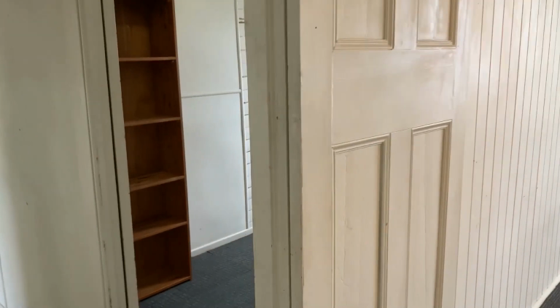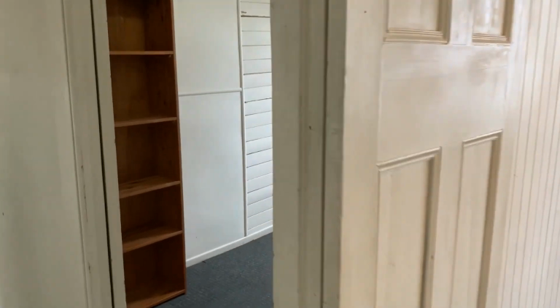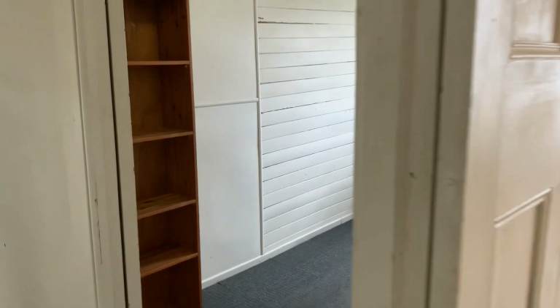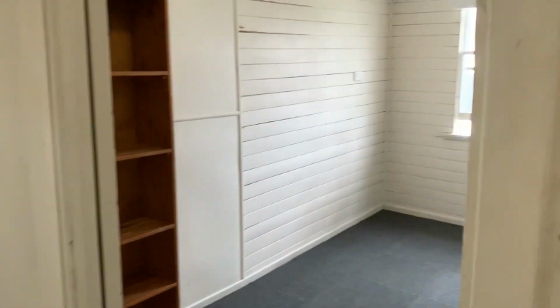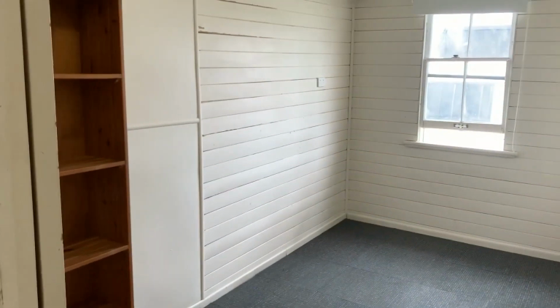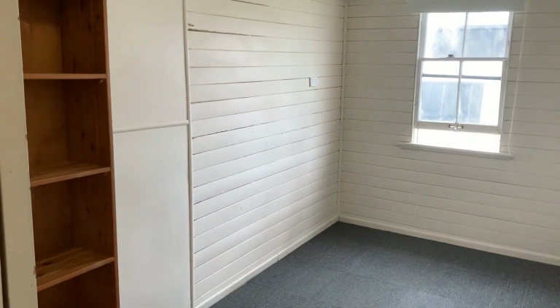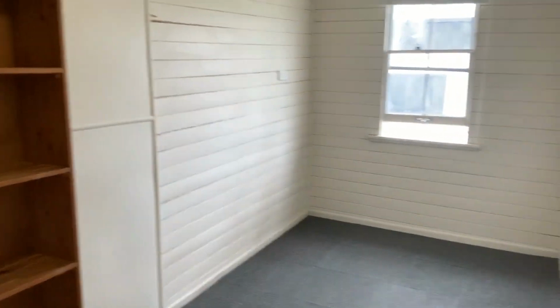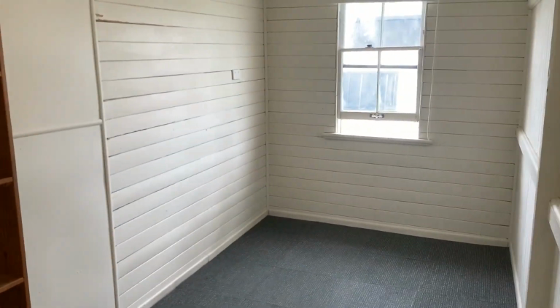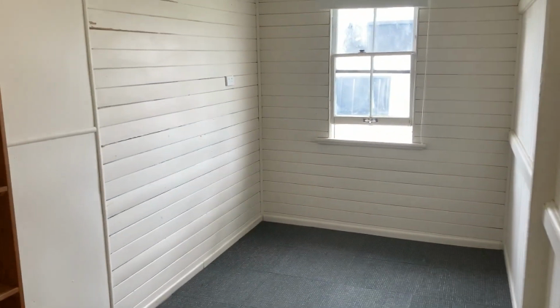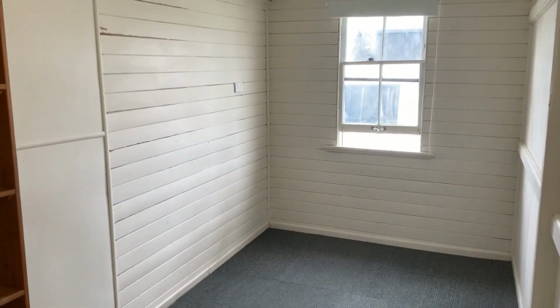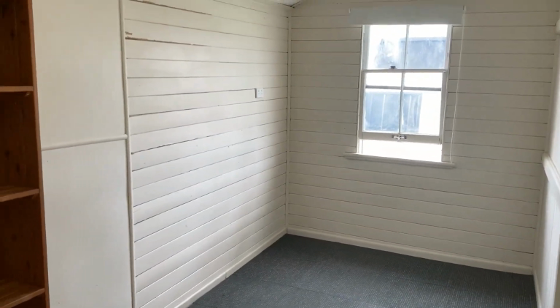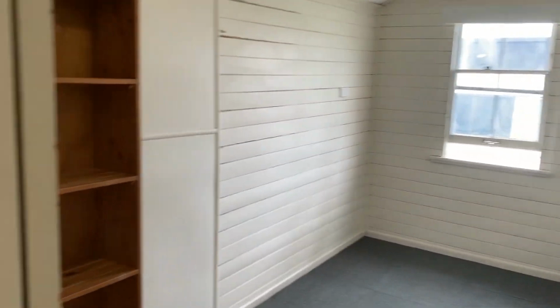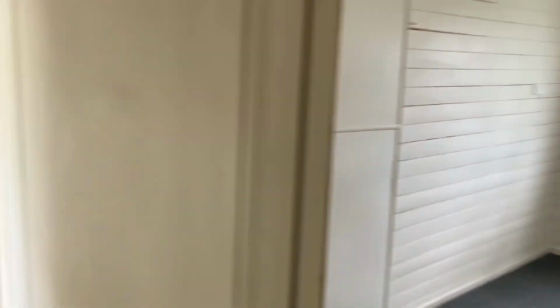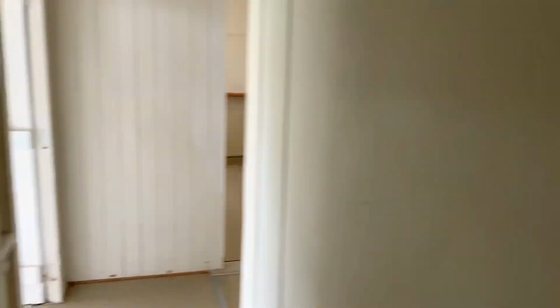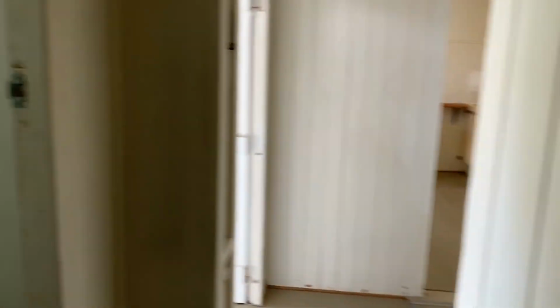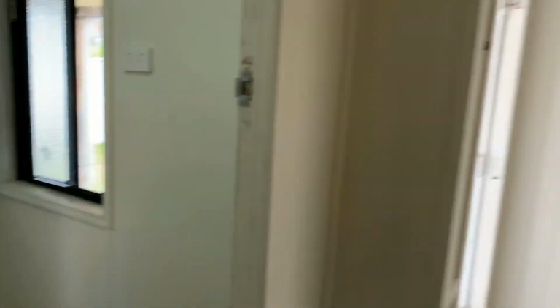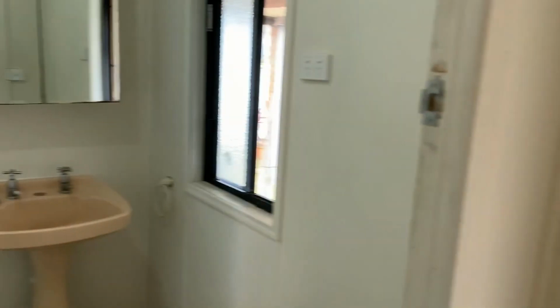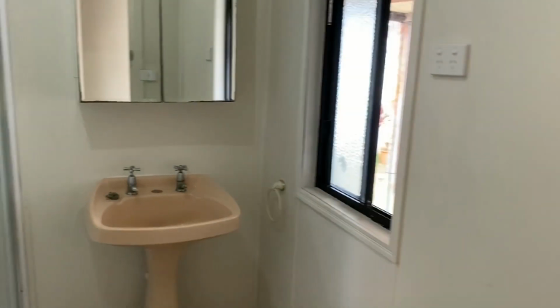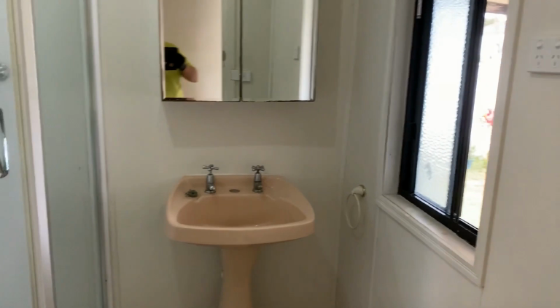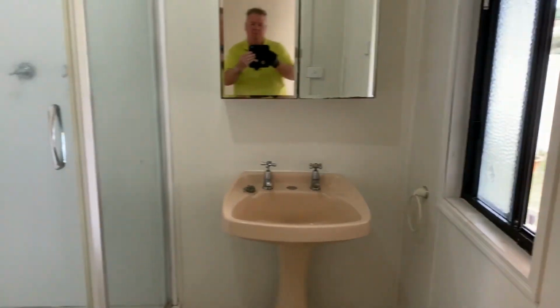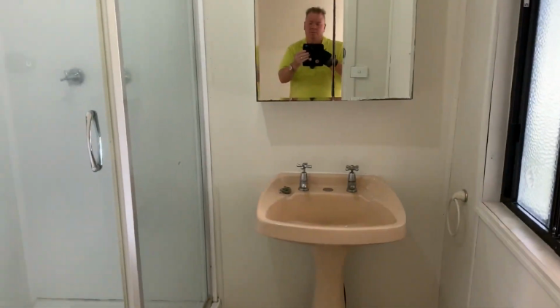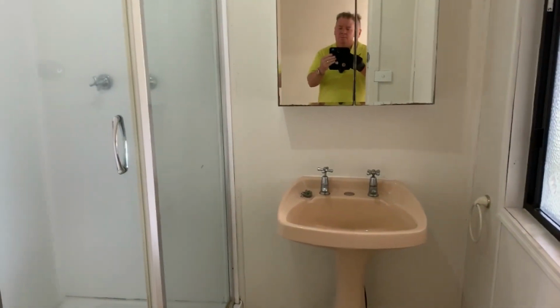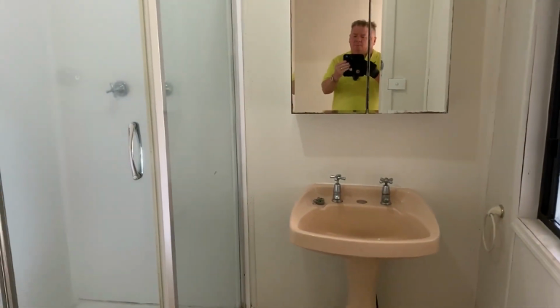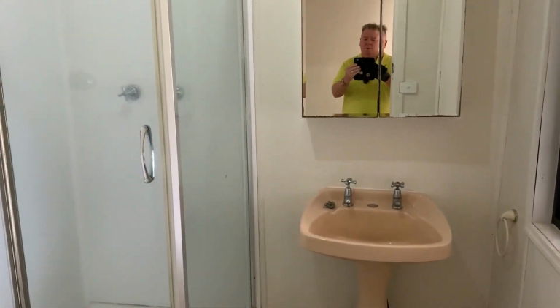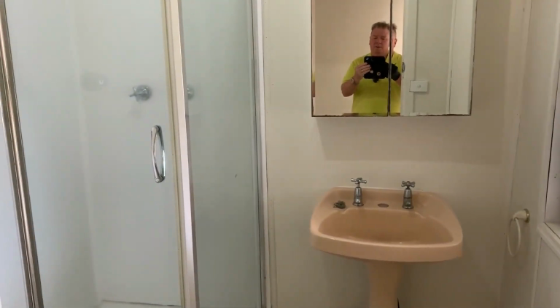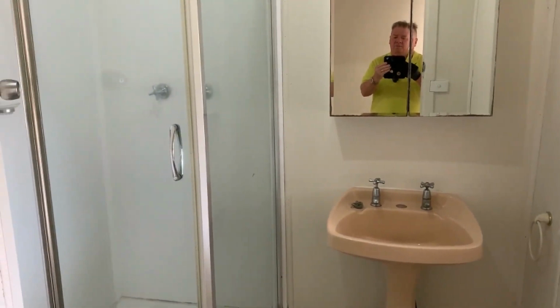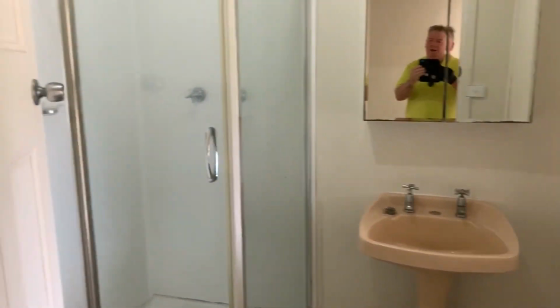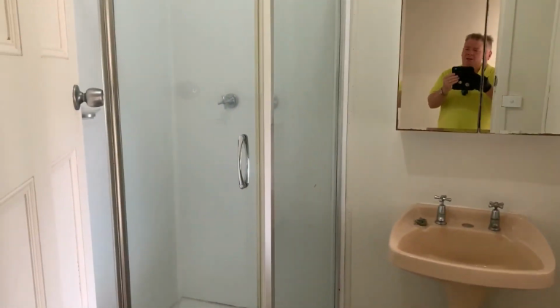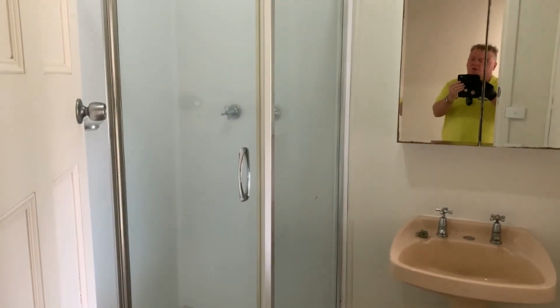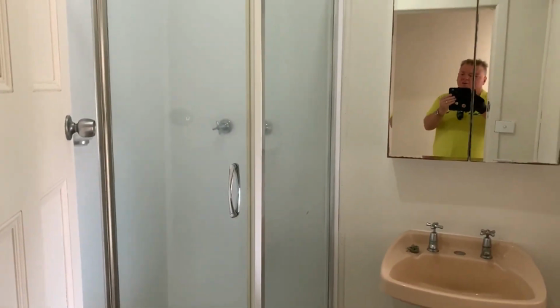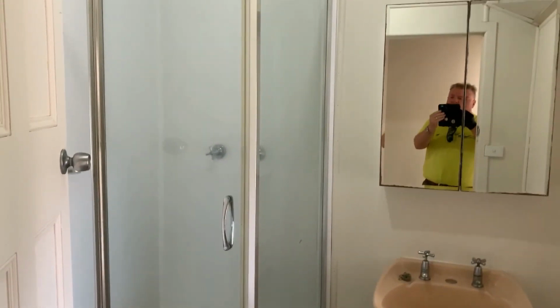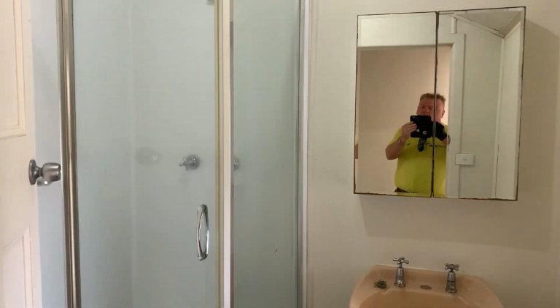Second bedroom here. Go through to the bathroom — there's a vanity and the shower is squeaky clean.